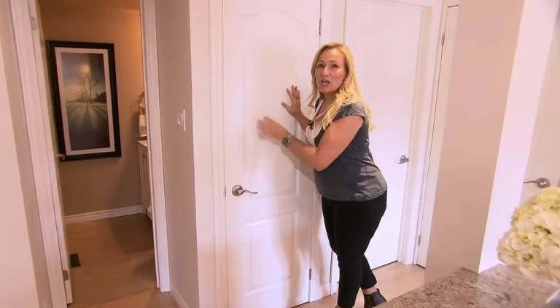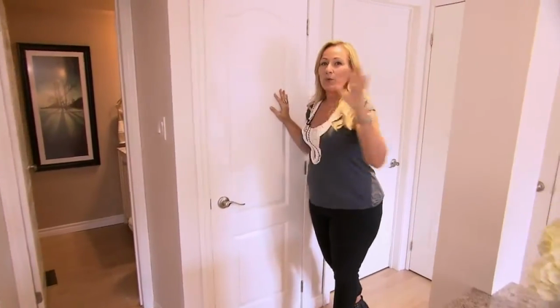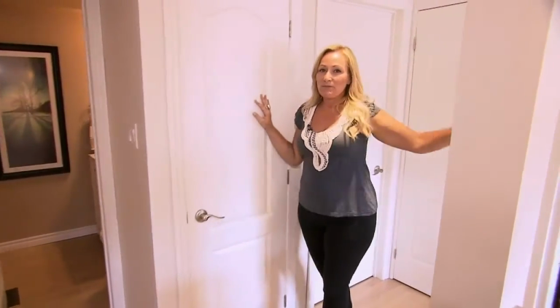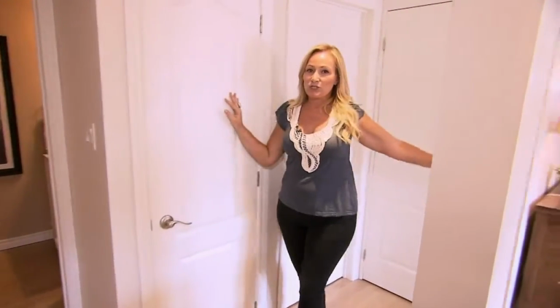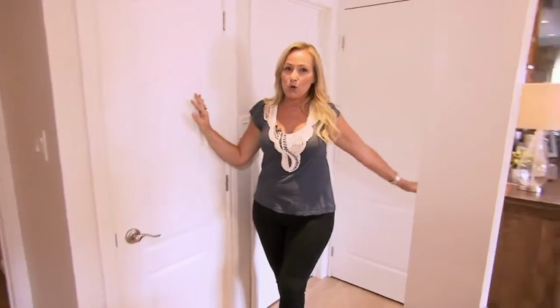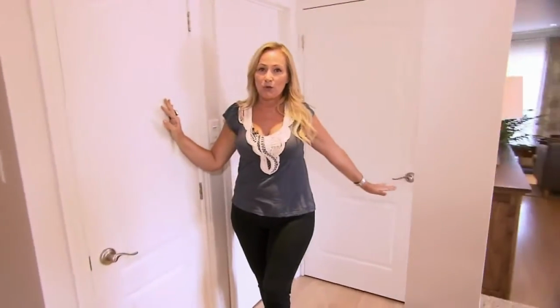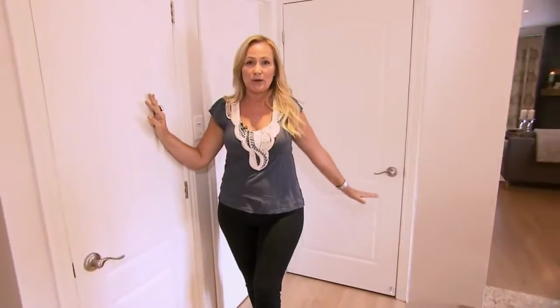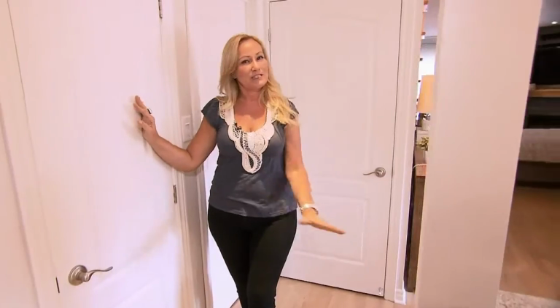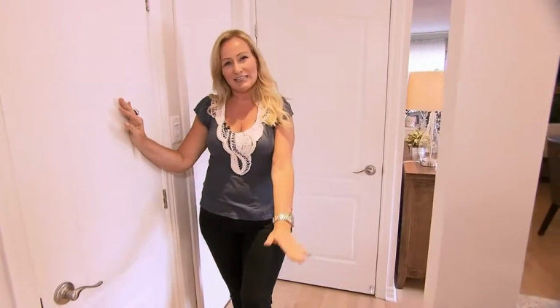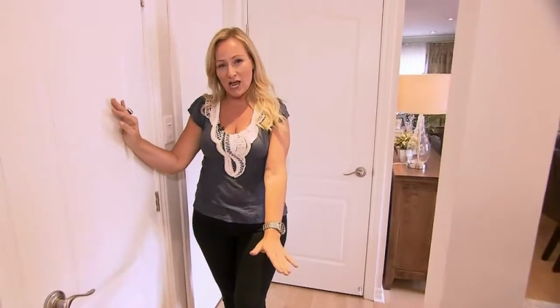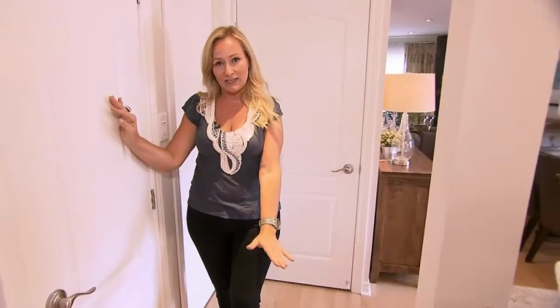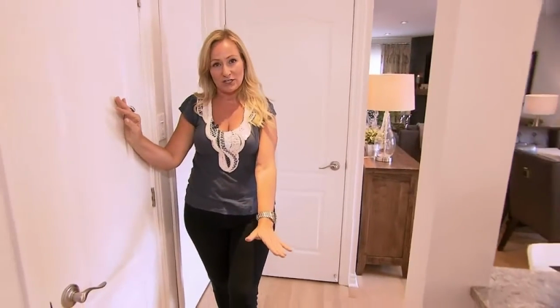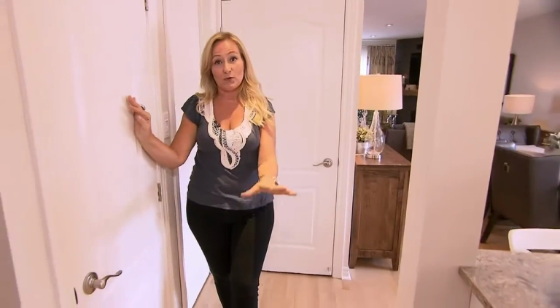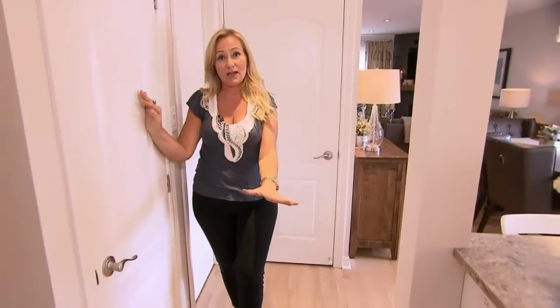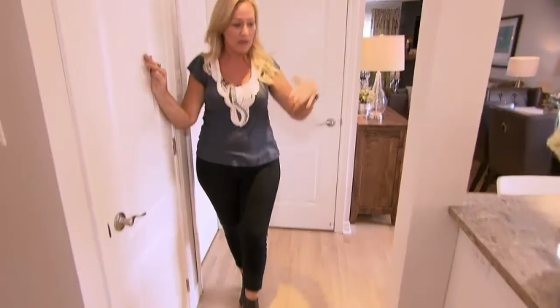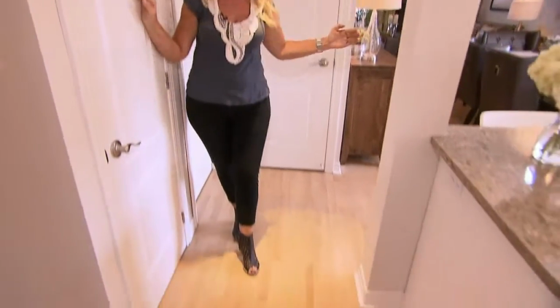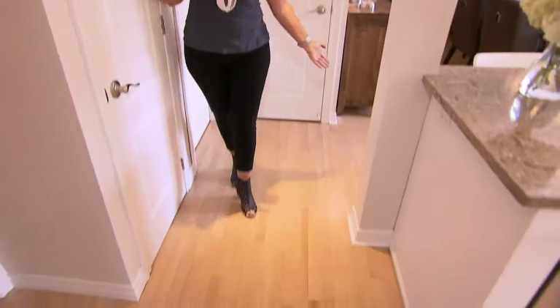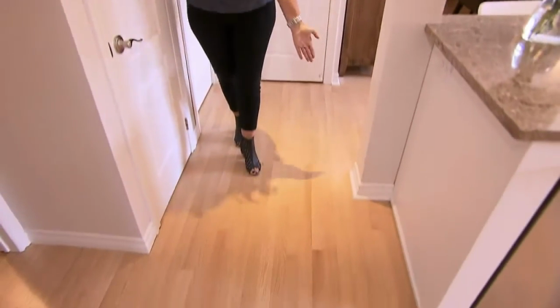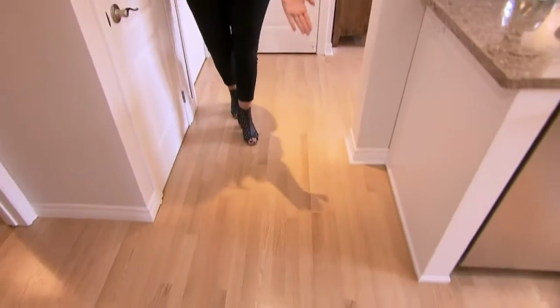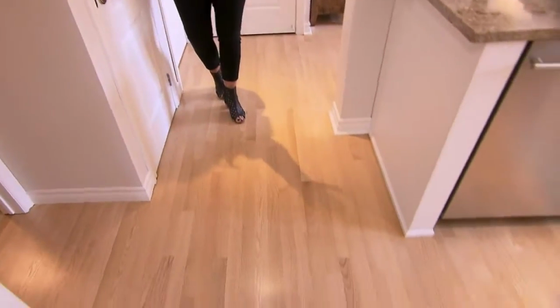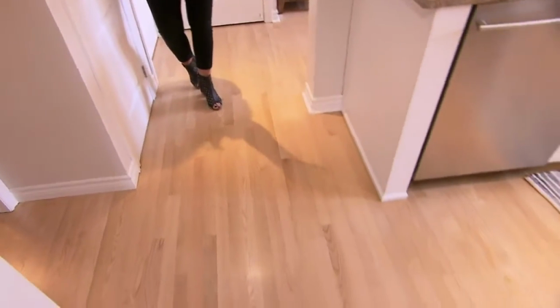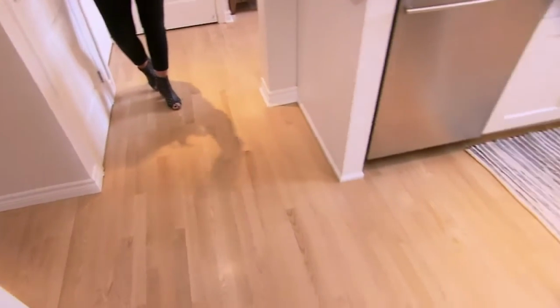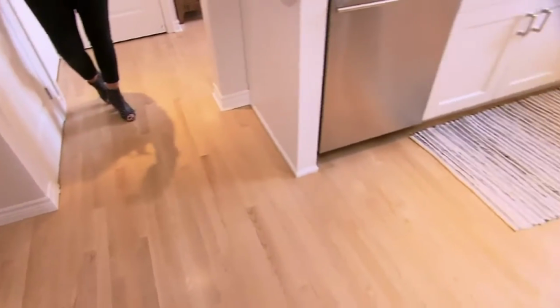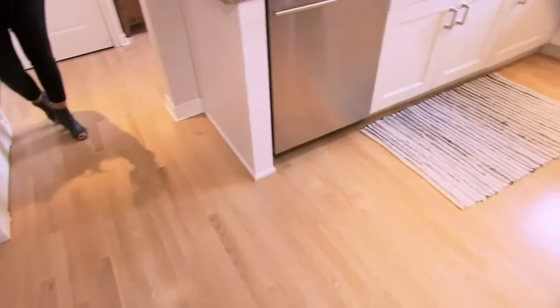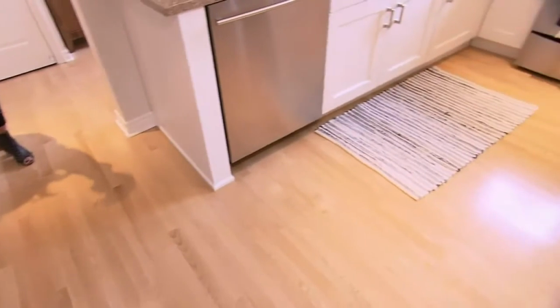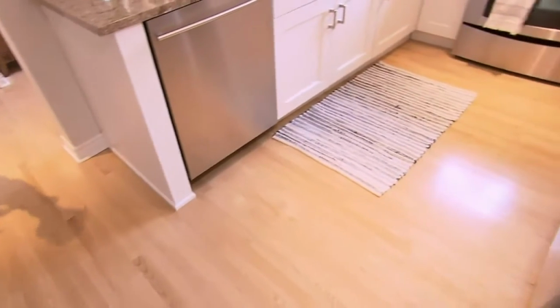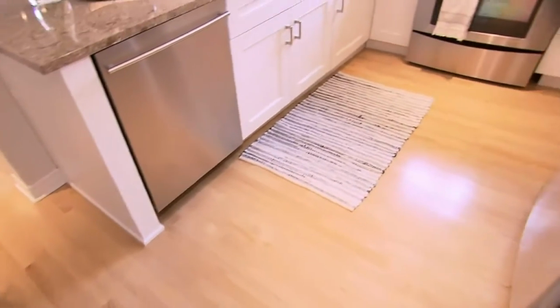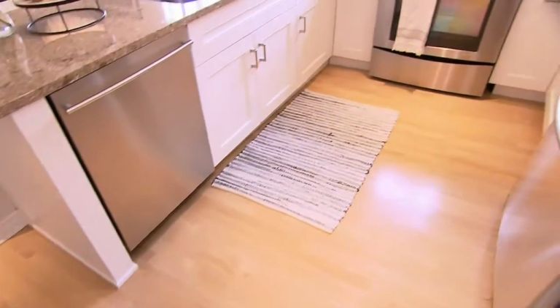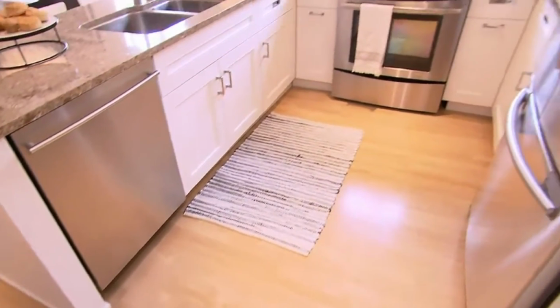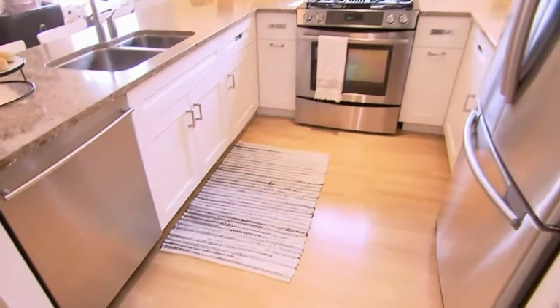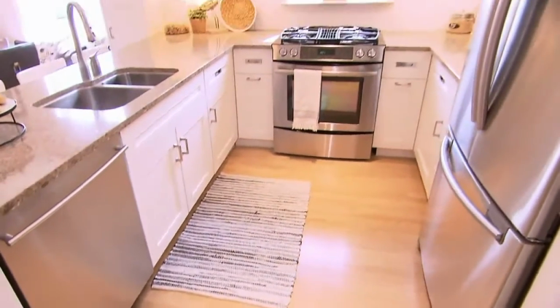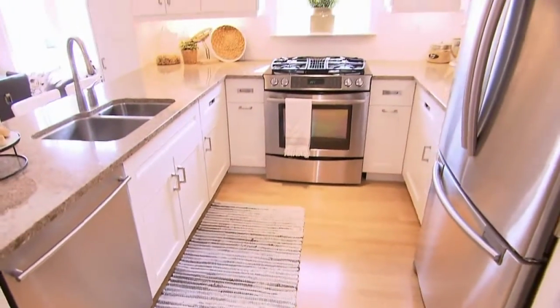We kept the original oak hardwood but we didn't like the tile in the kitchen, so we ripped that up and continued oak right through, then sanded it and stained it to match. It was a great cost saver.